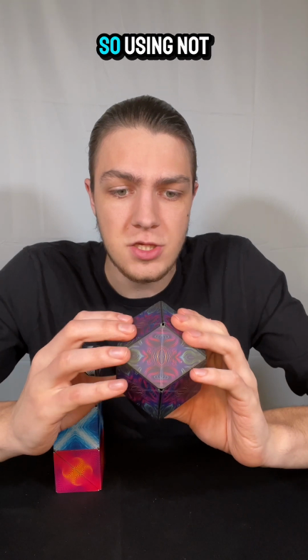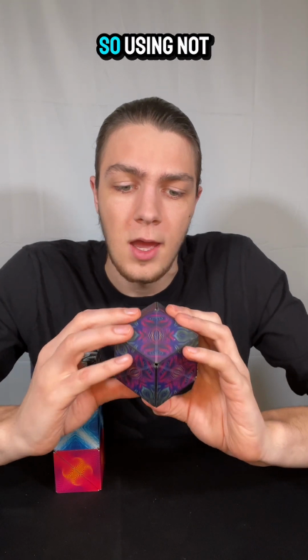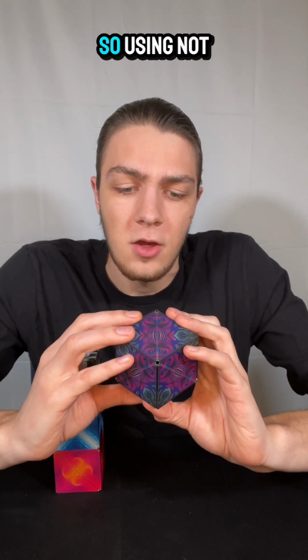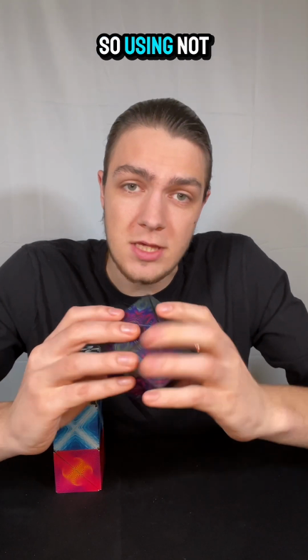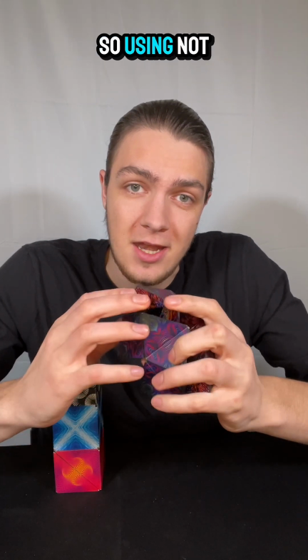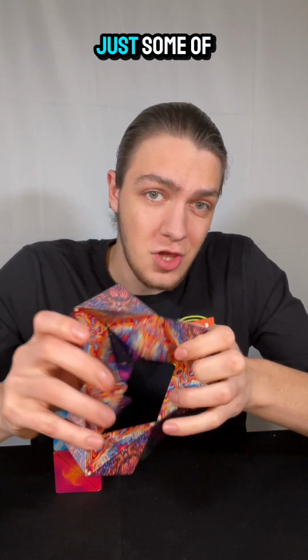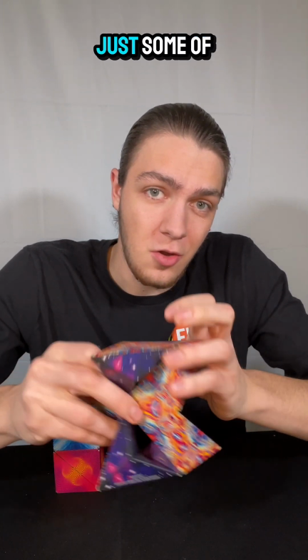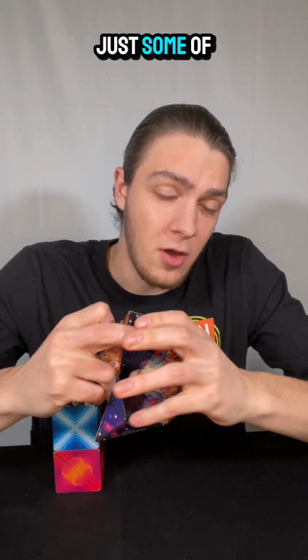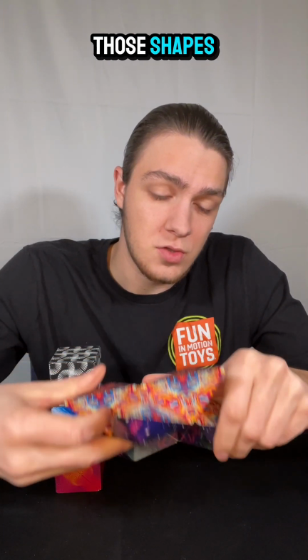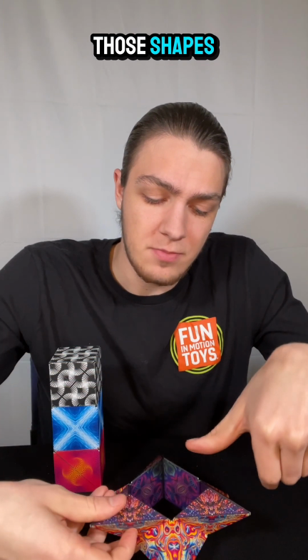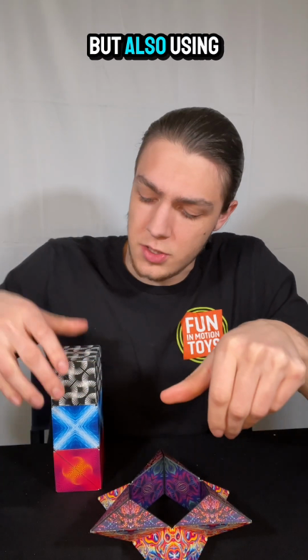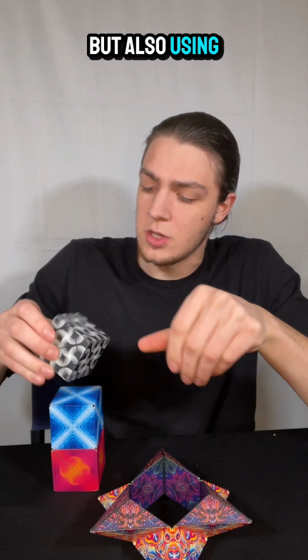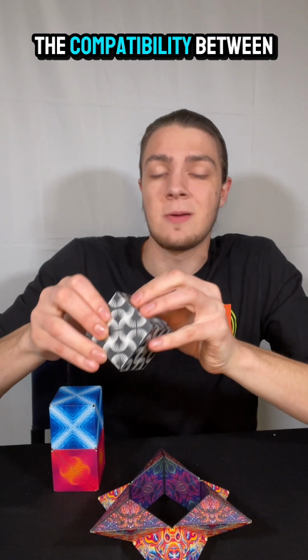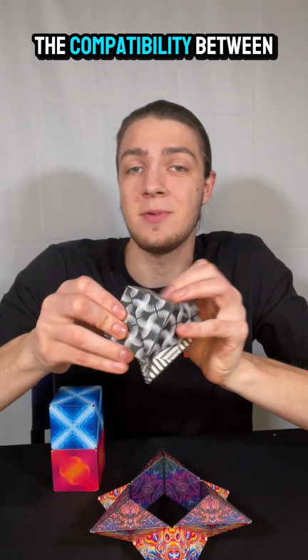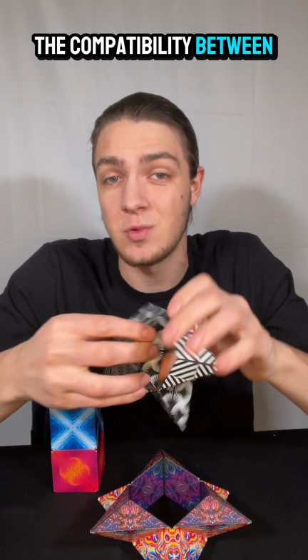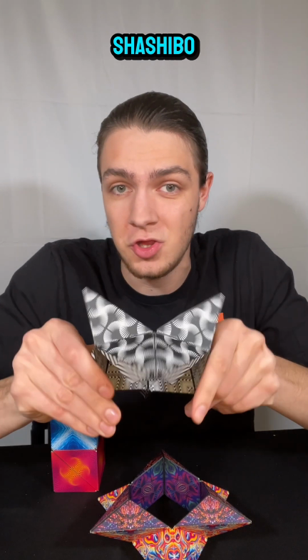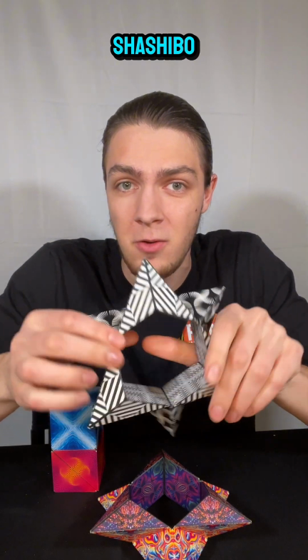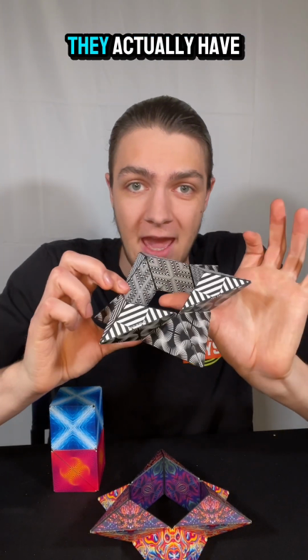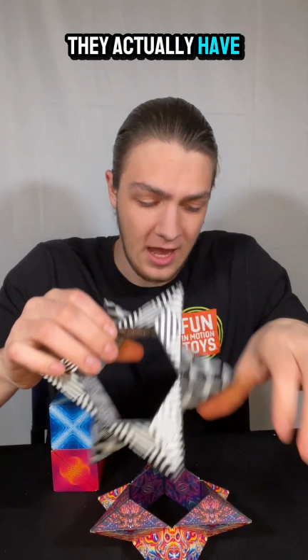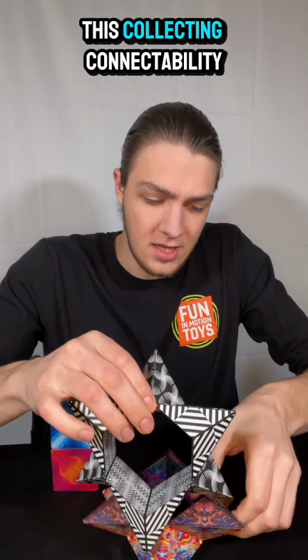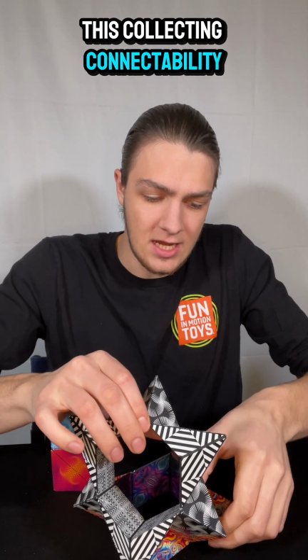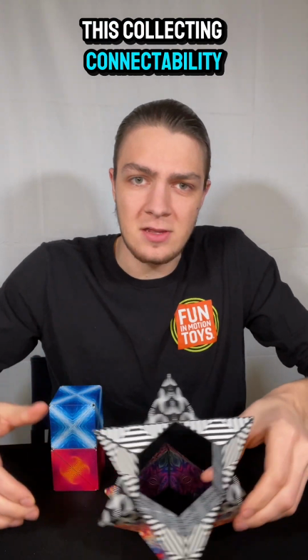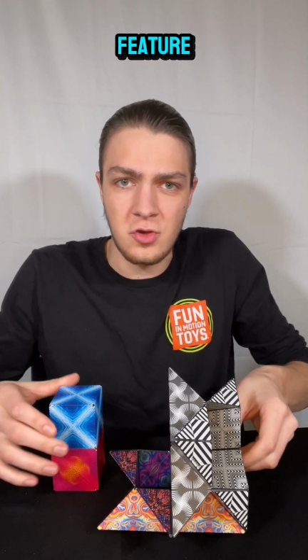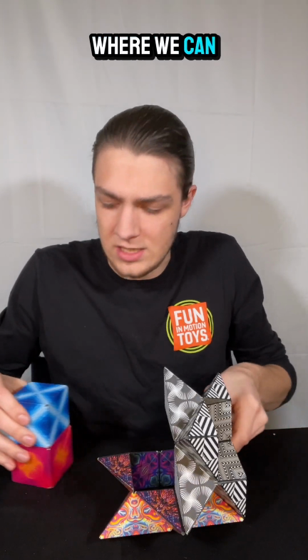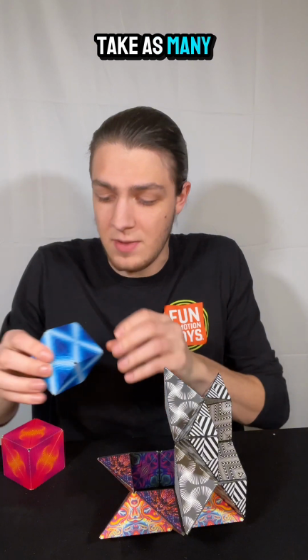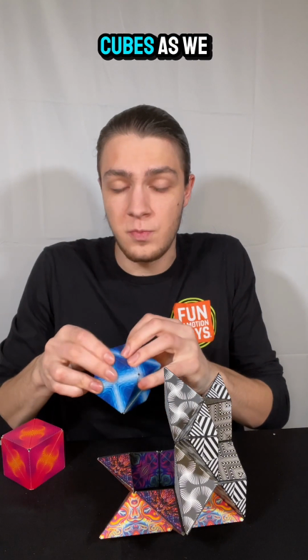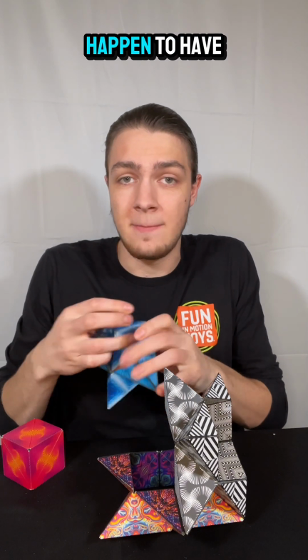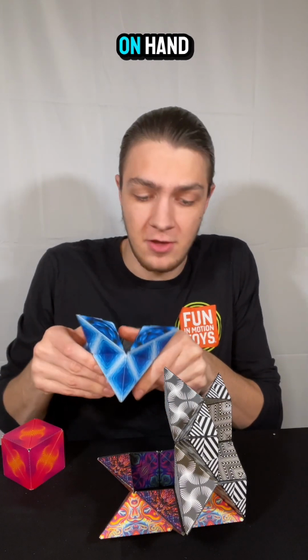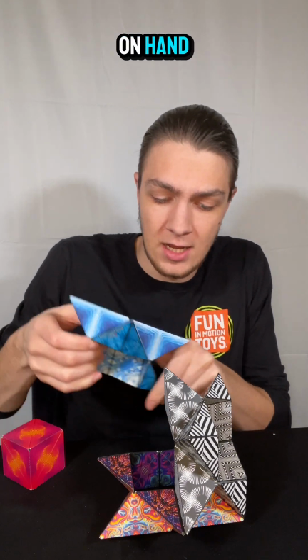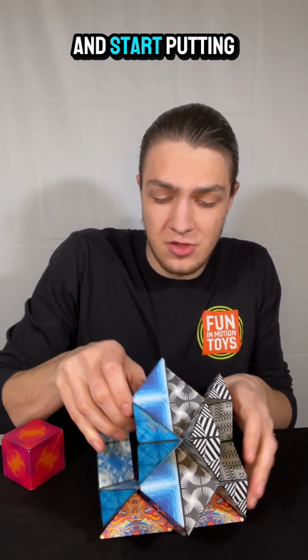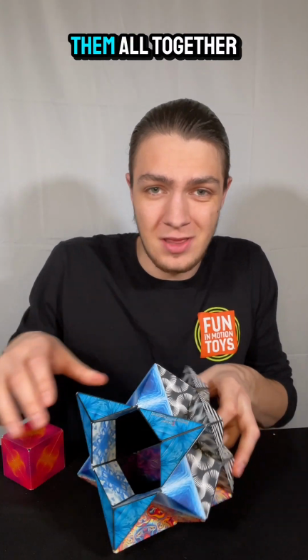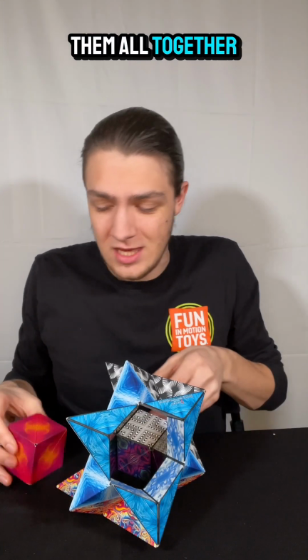Using not just some of those shapes, but also the compatibility between Shashibos, they have this collect-and-connect feature where we can take as many cubes as we happen to have on hand and start putting them all together.